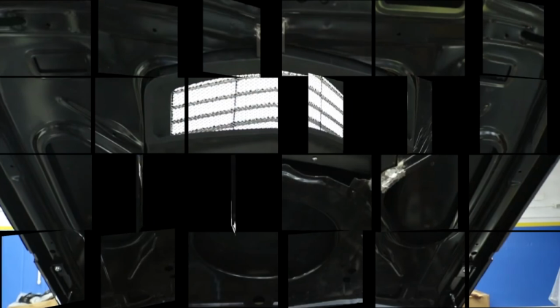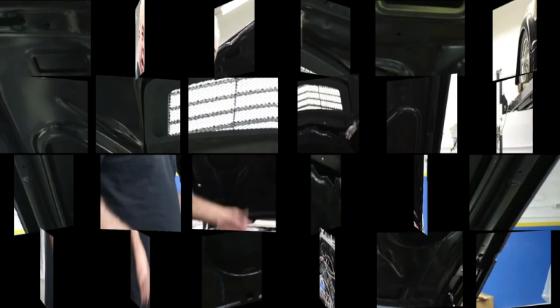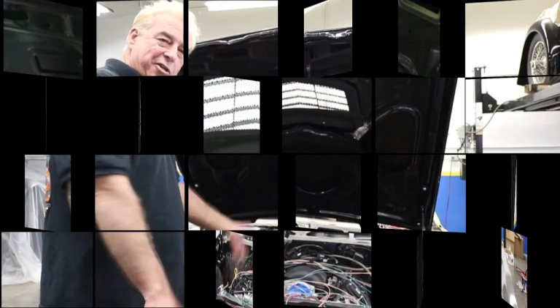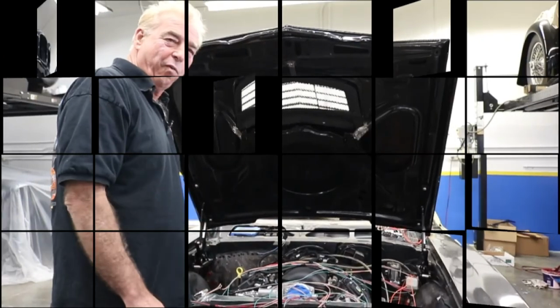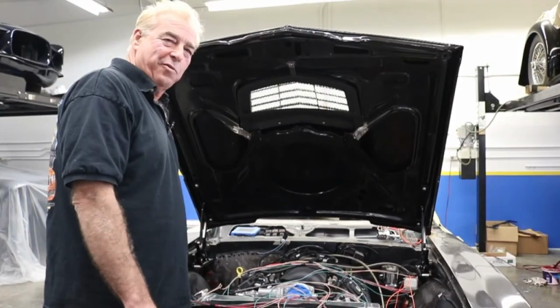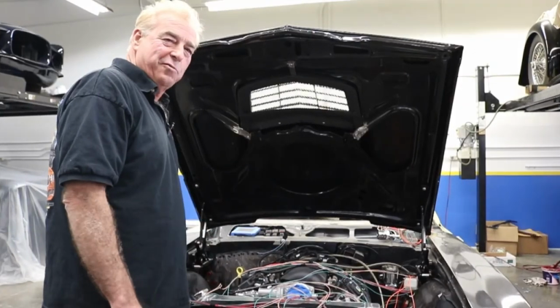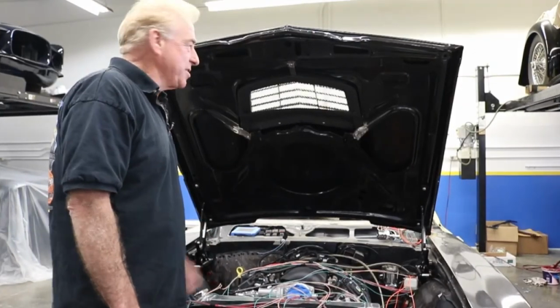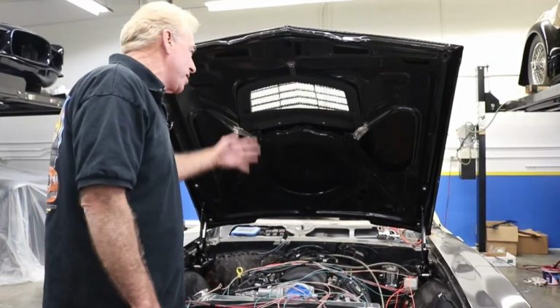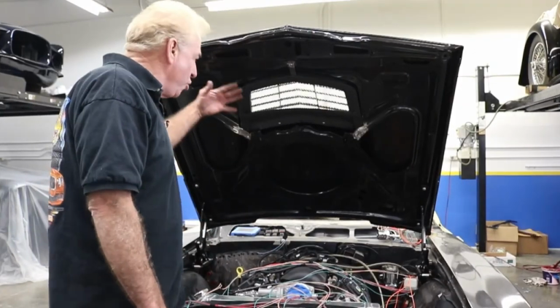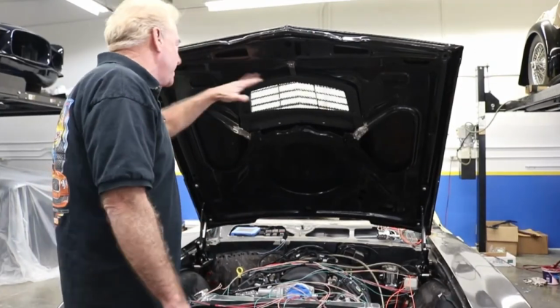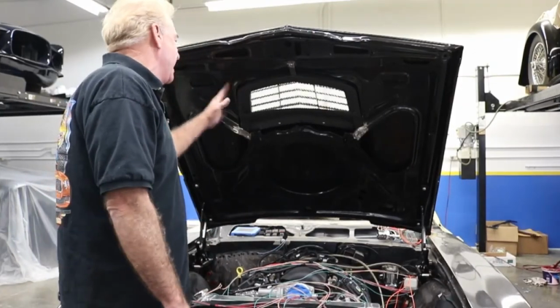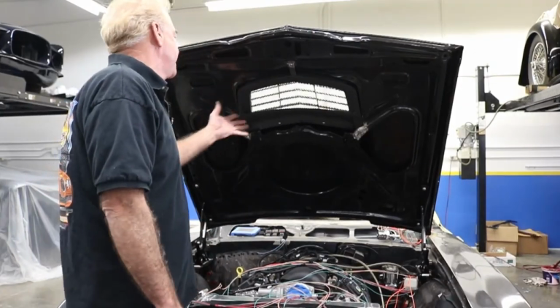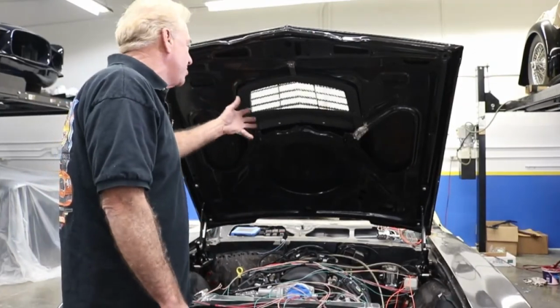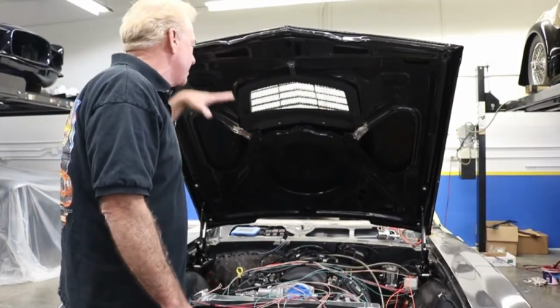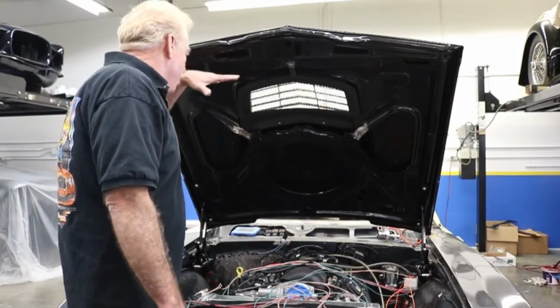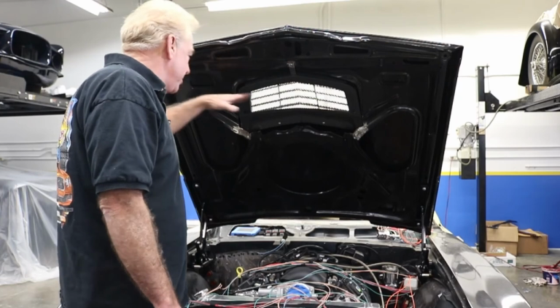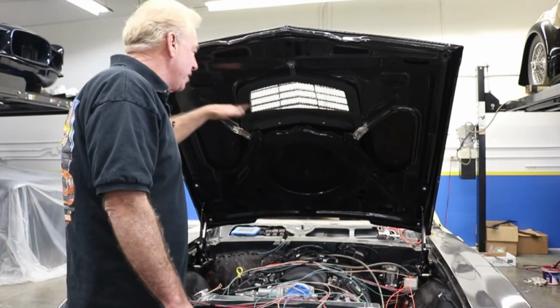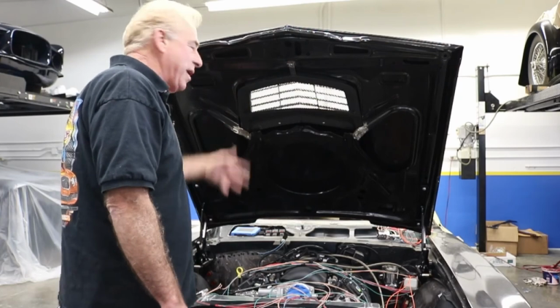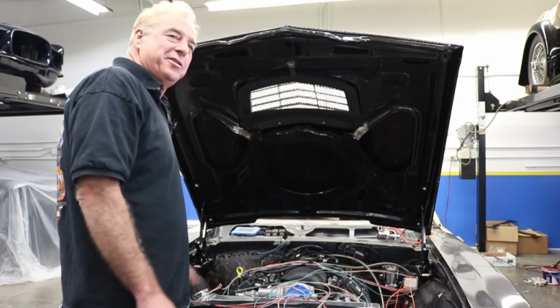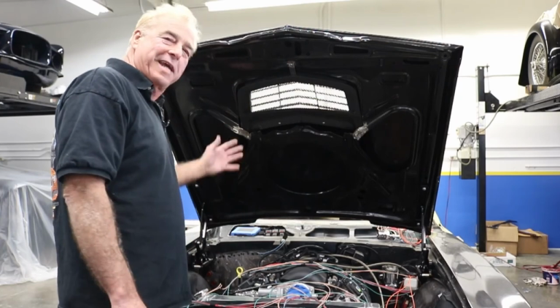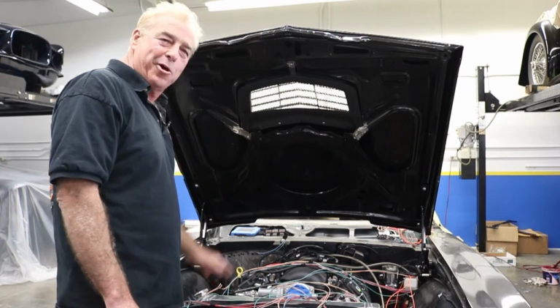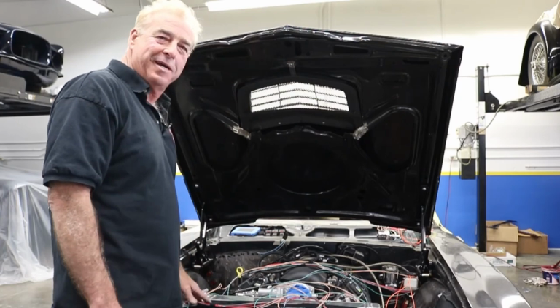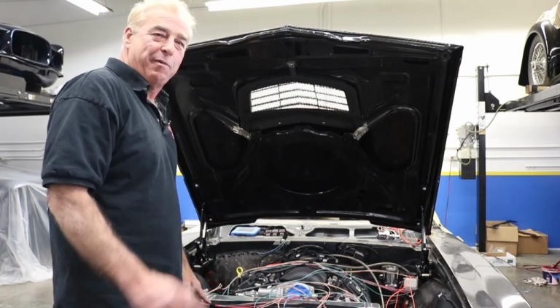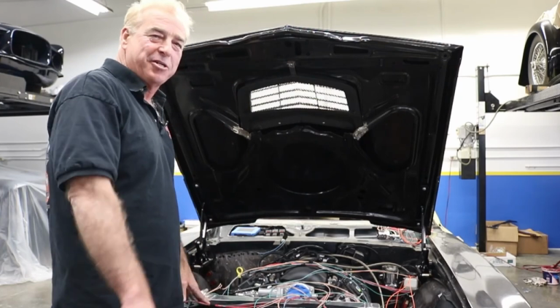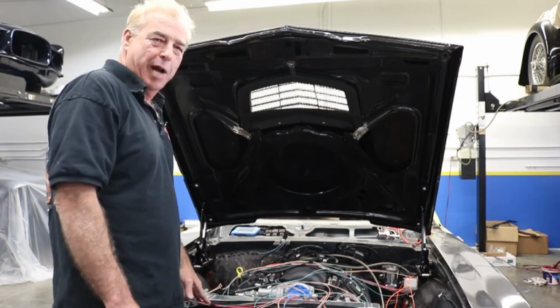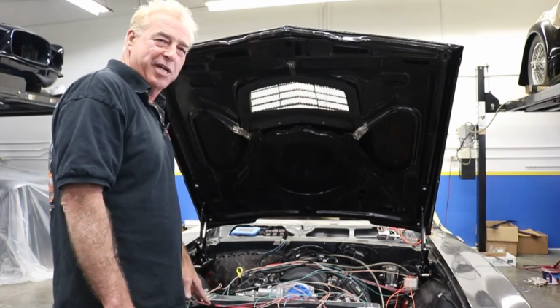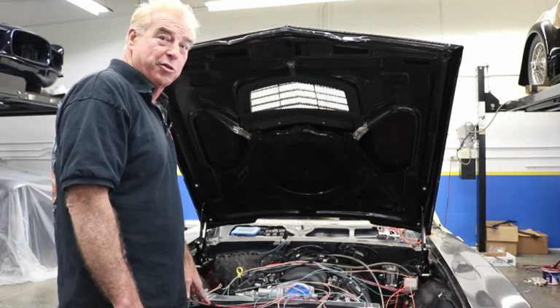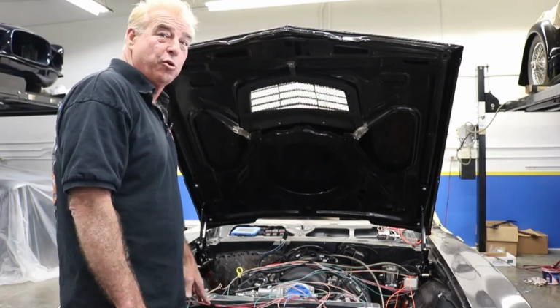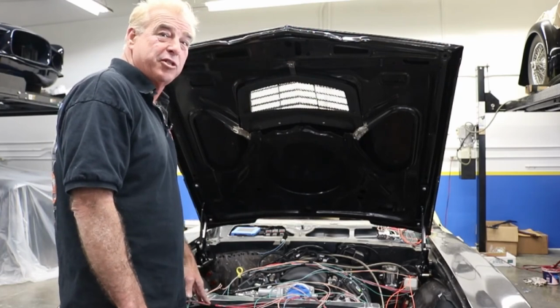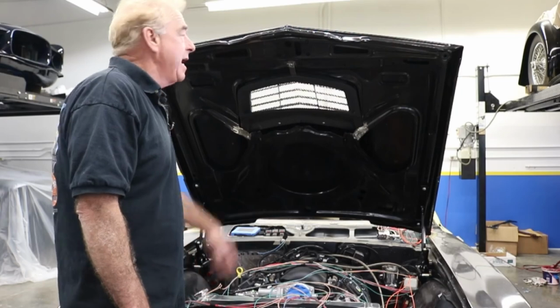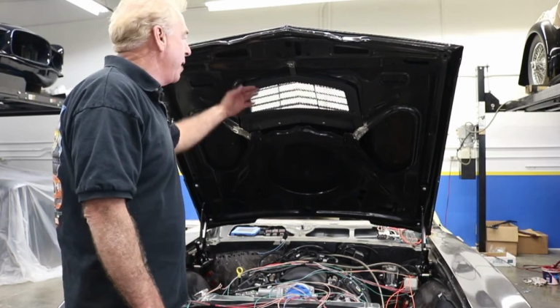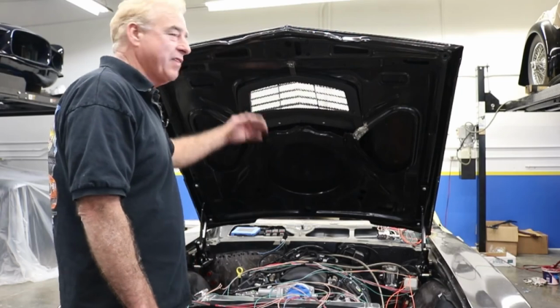I want to thank you for watching Rides and Wrecks for some really cool stuff like this Z06 hood scoop incorporated into our cowl hood. Remember to subscribe to our channel for some really cool tips, tricks, and modifications.